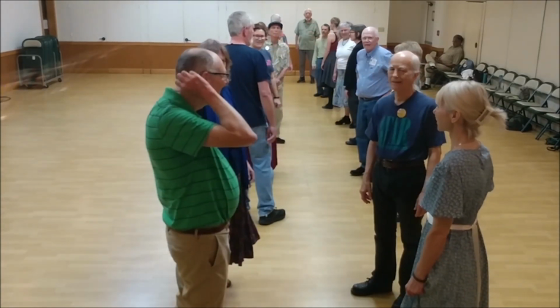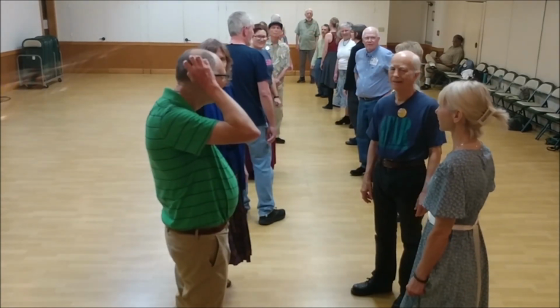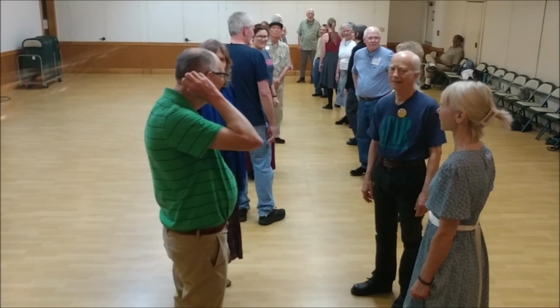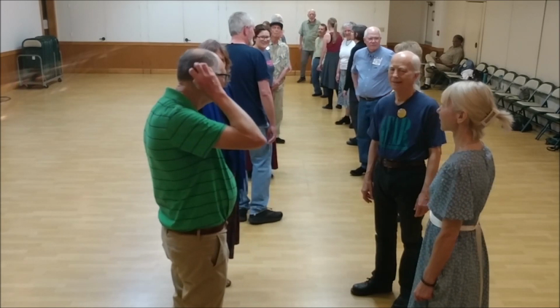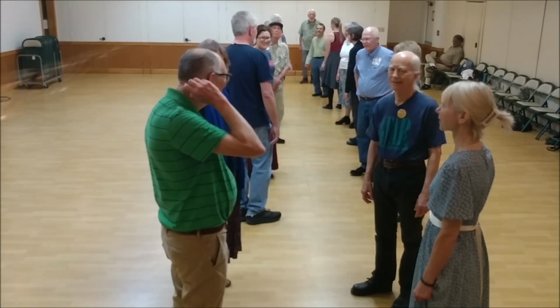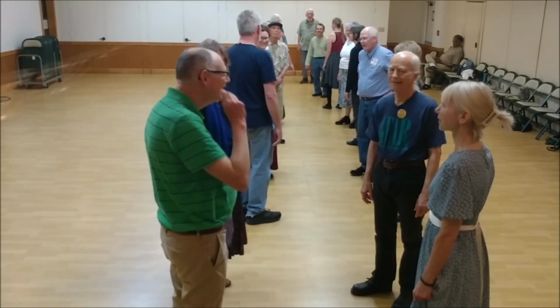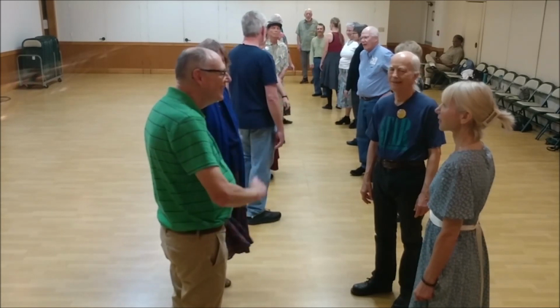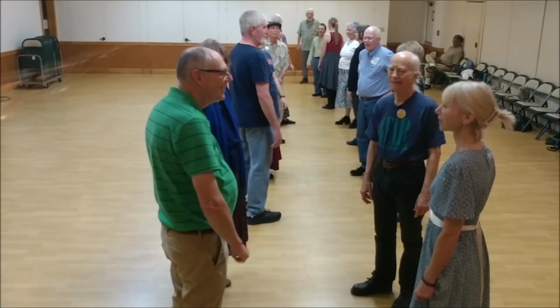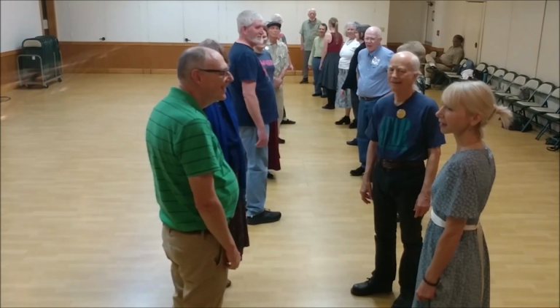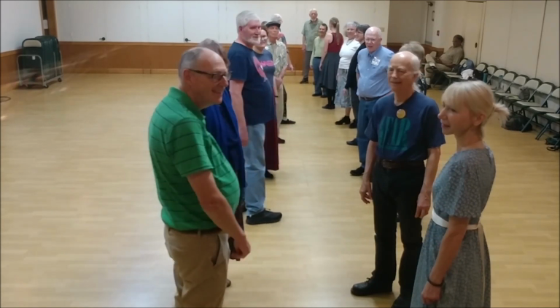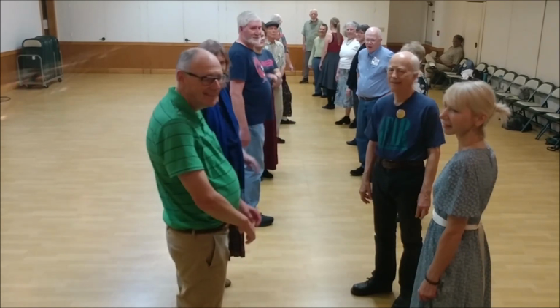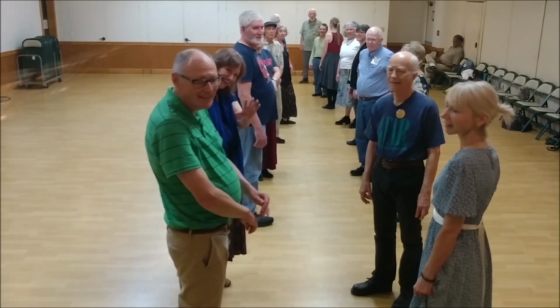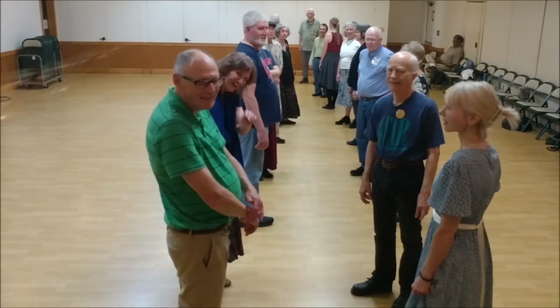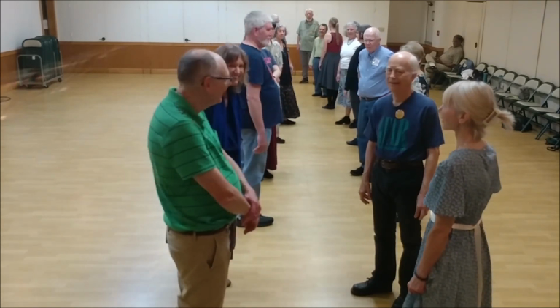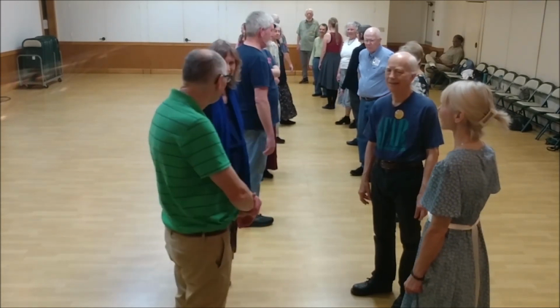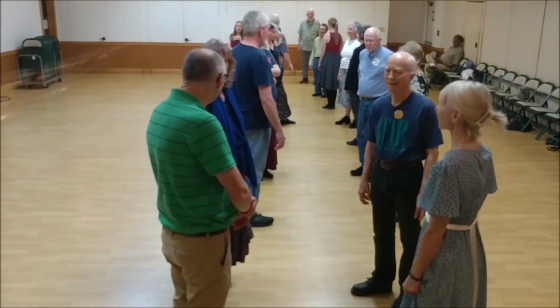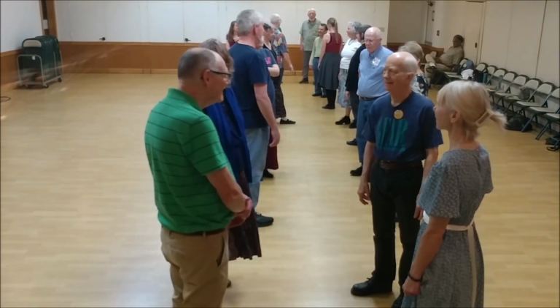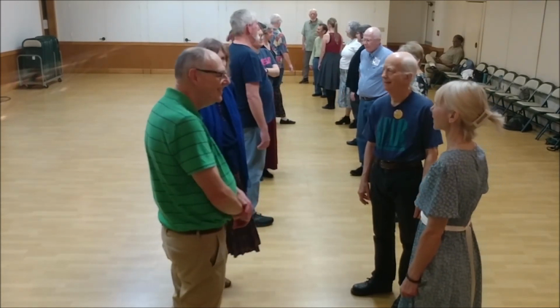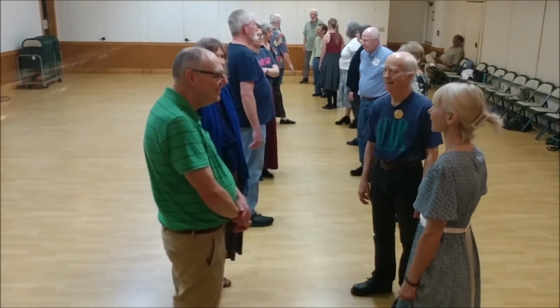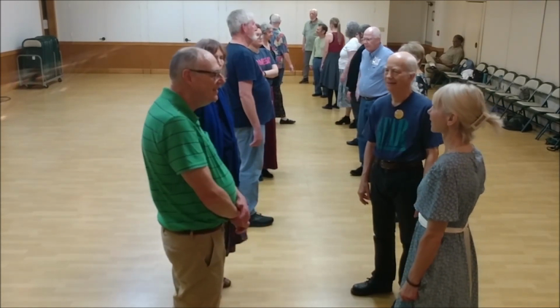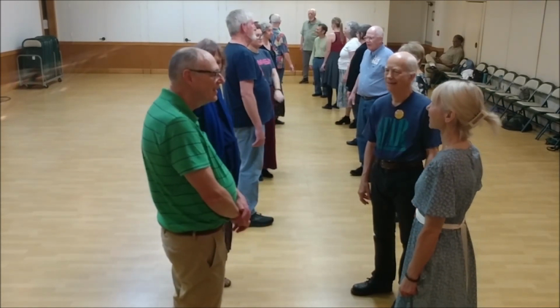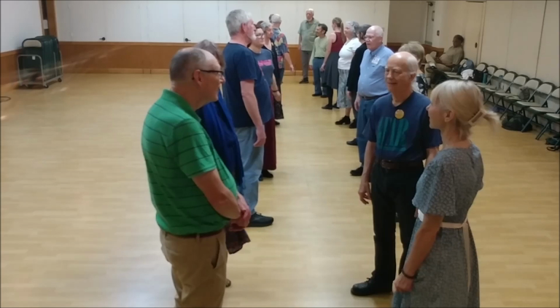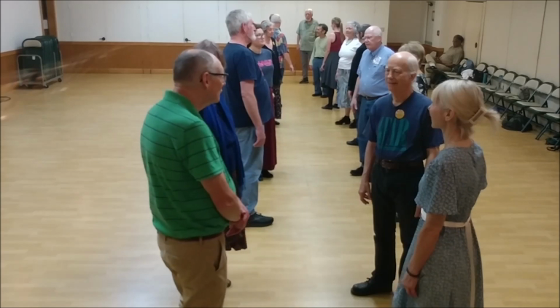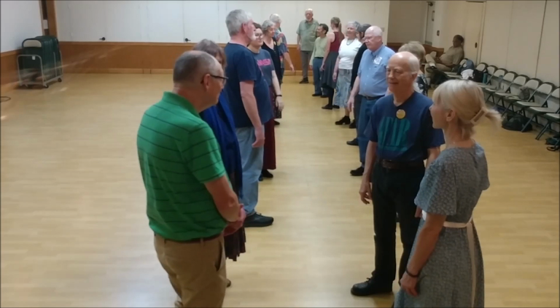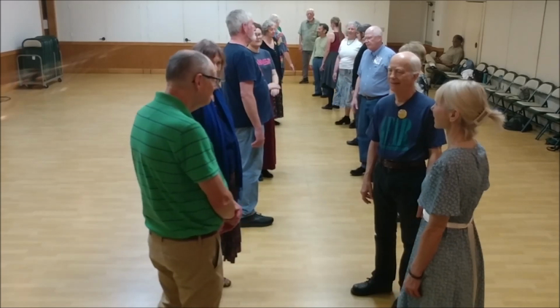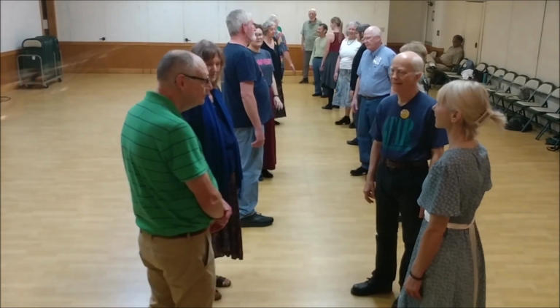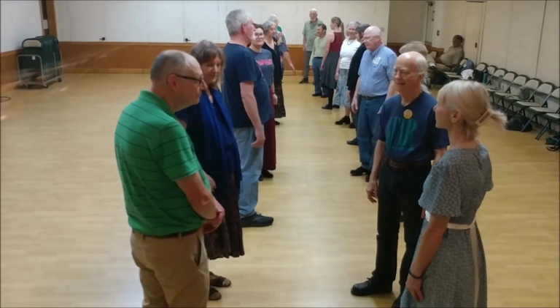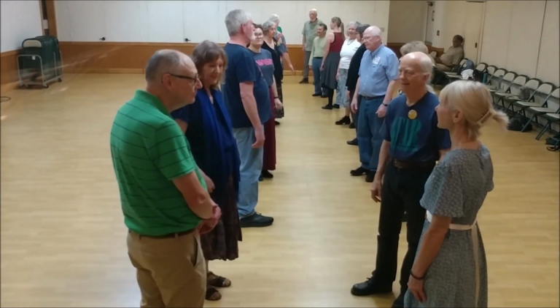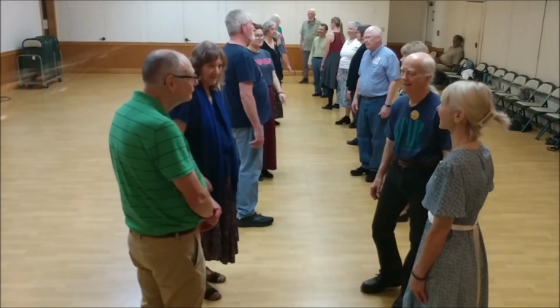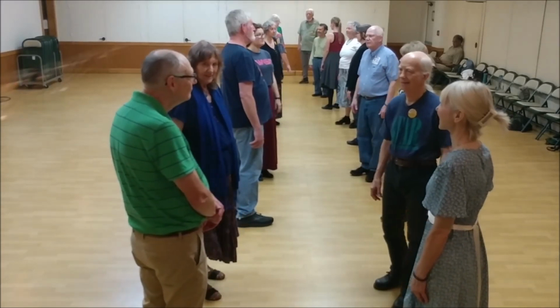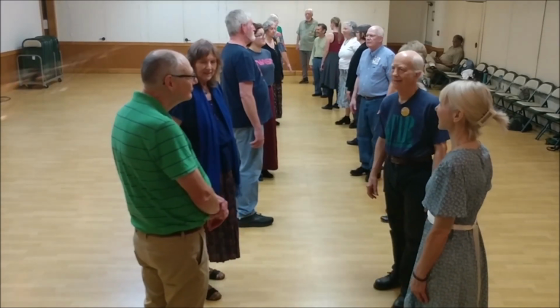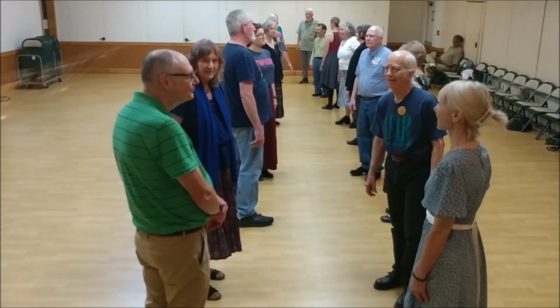It's a two-bar intro. Women ready to turn single right, and then trade passing left shoulder. Here we go.